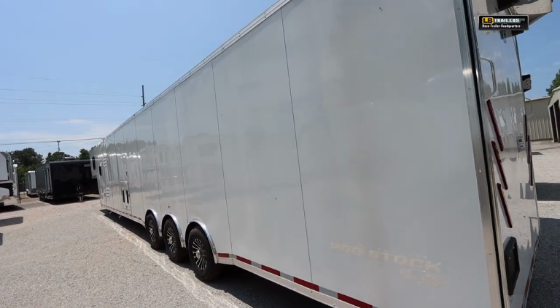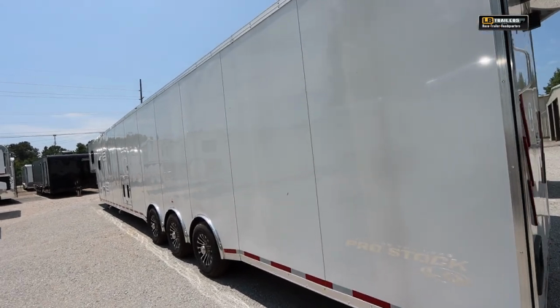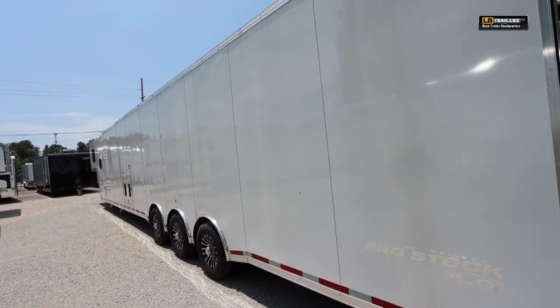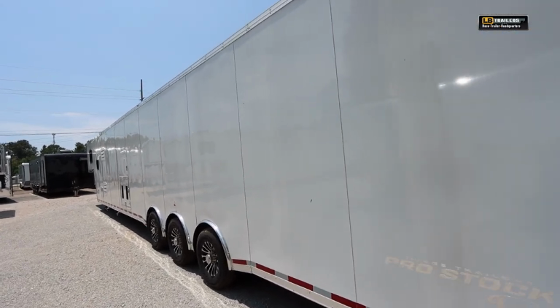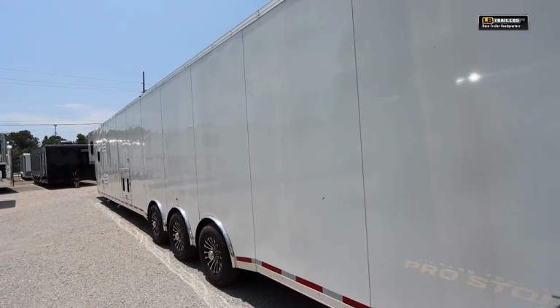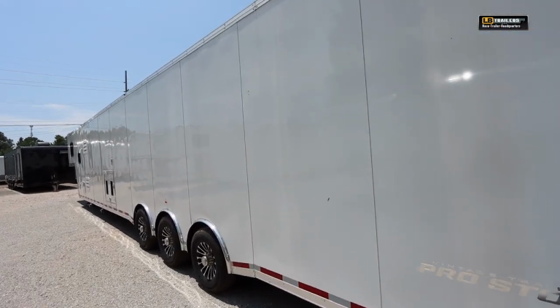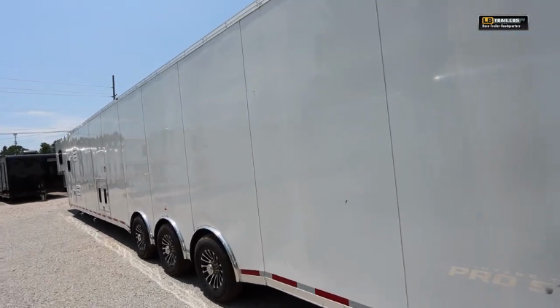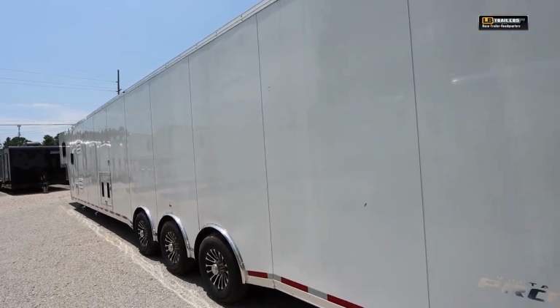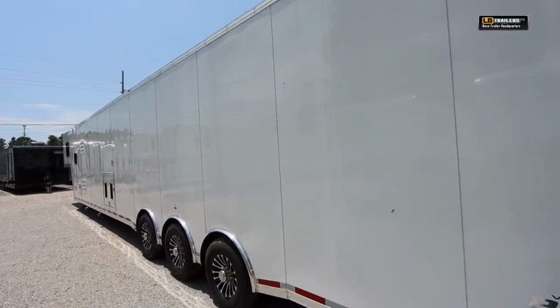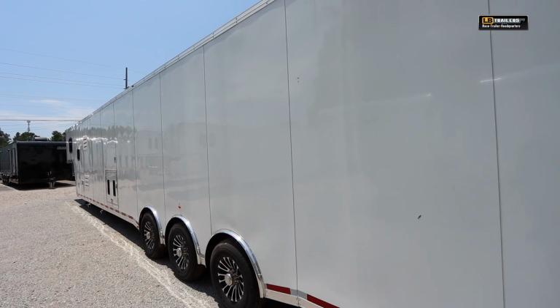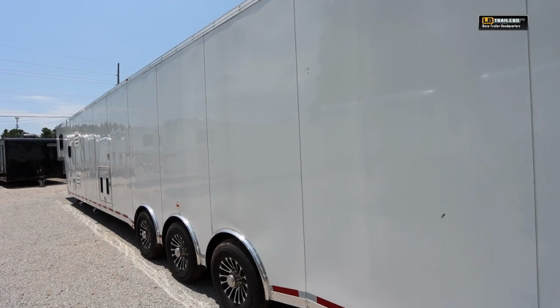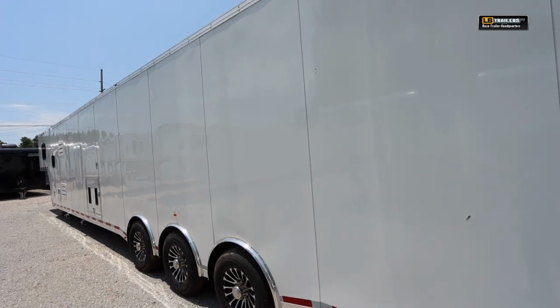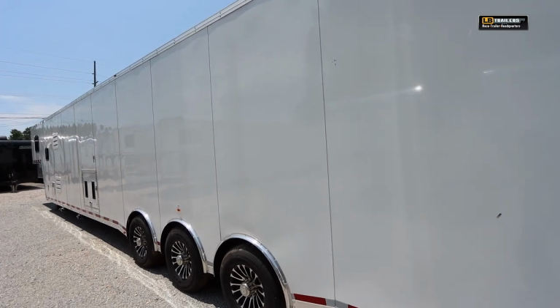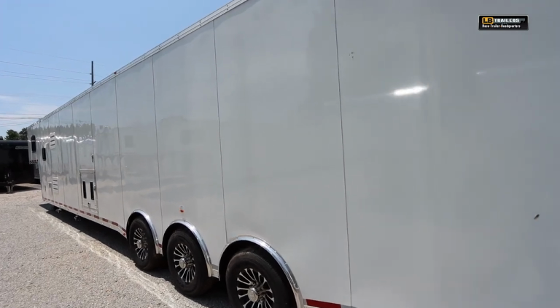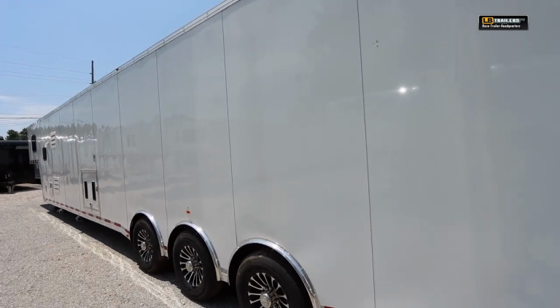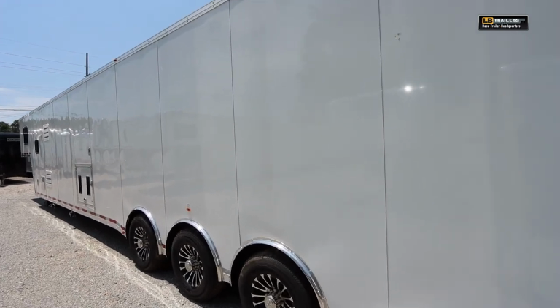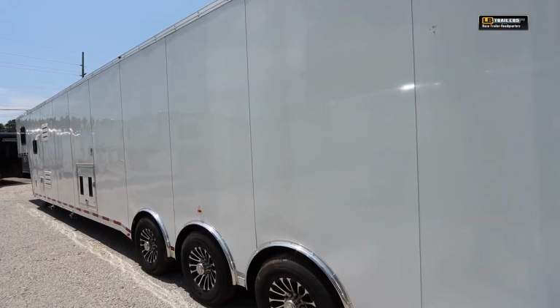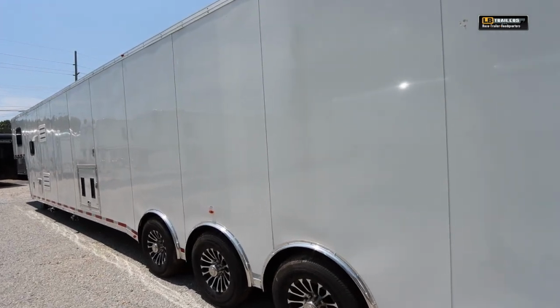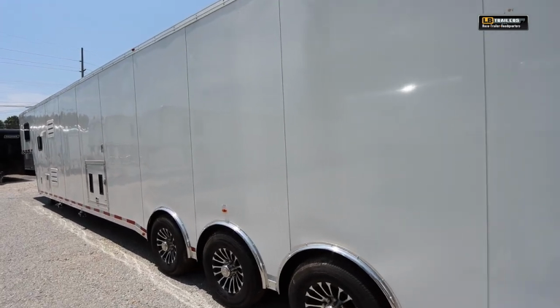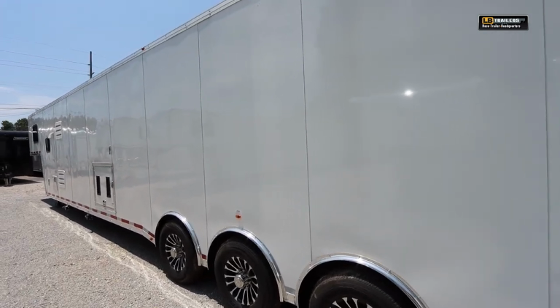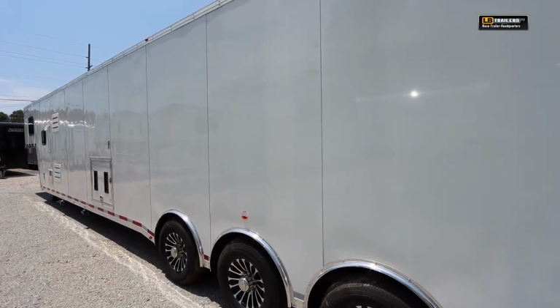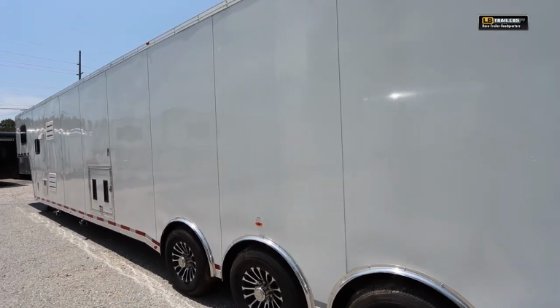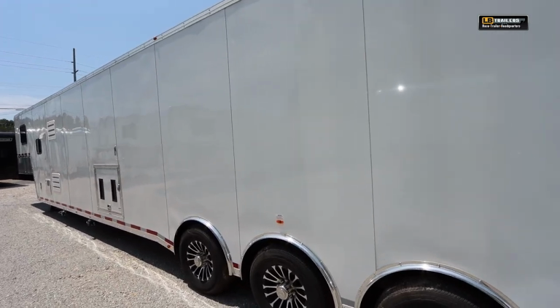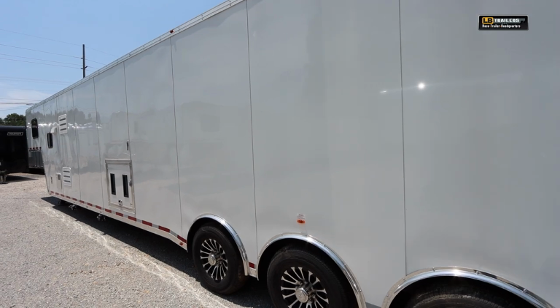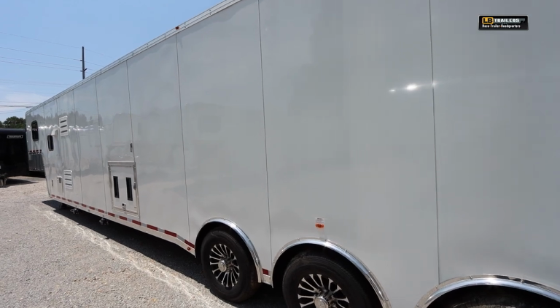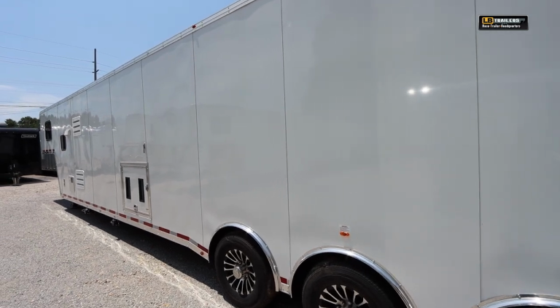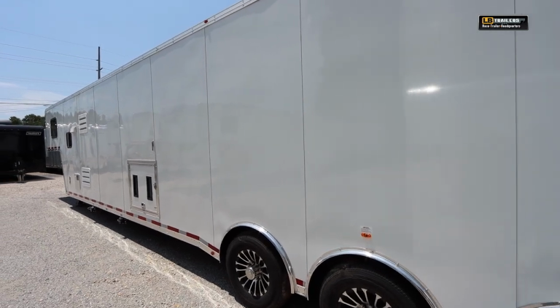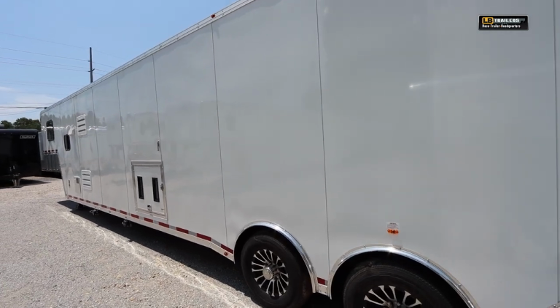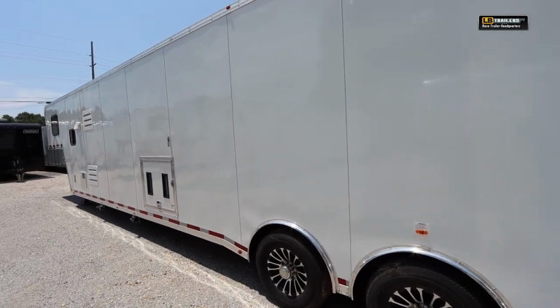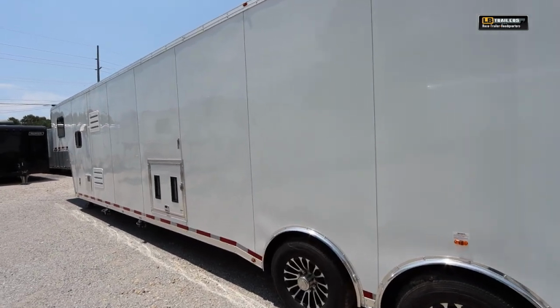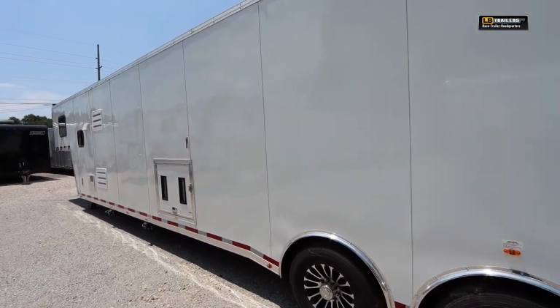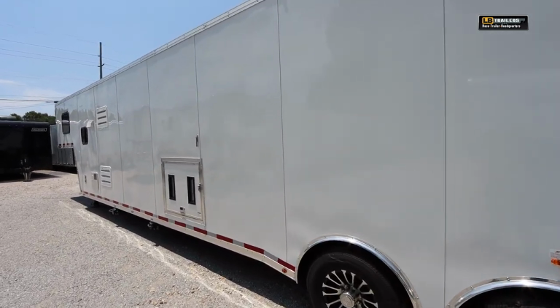Over here on the driver's side you'll notice again that screwless exterior, but also the spread axle. This does have individual polished fenders with your aluminum wheels and Goodyear Endurance tires — so no more junk trailer tires.